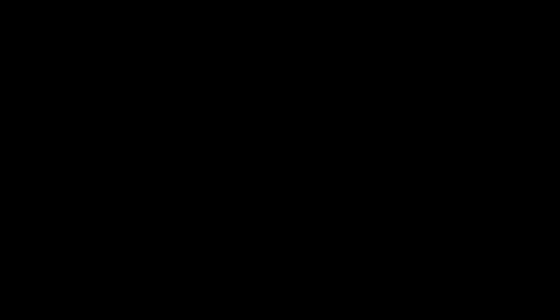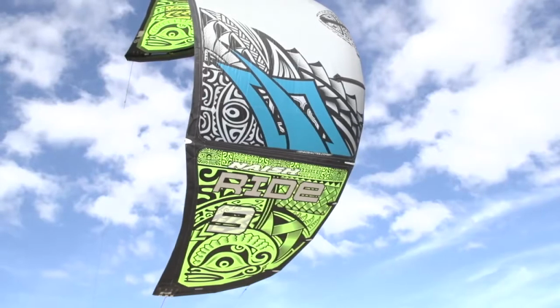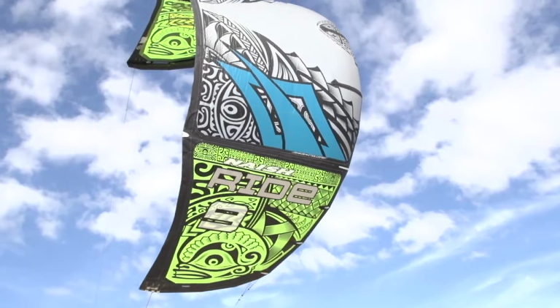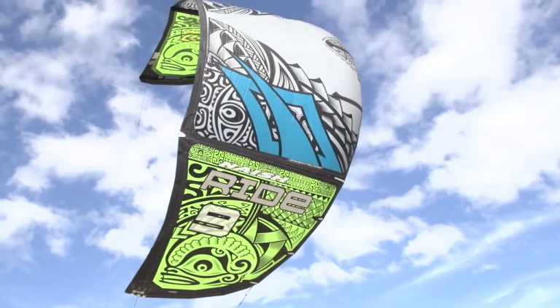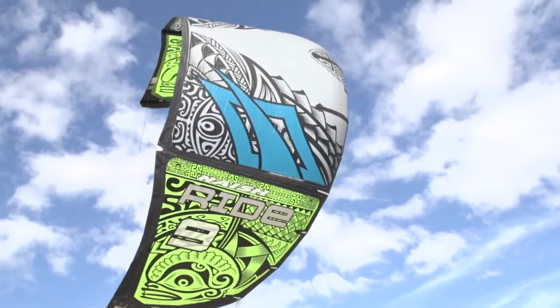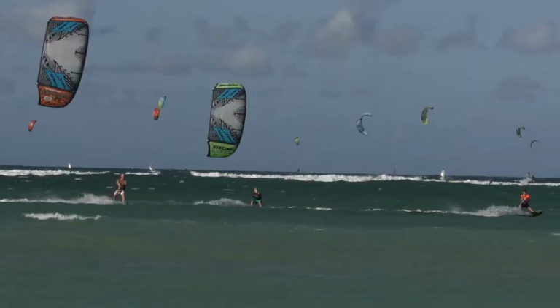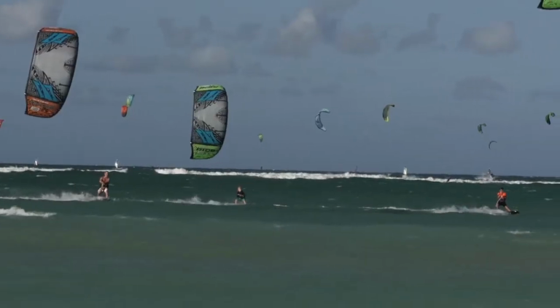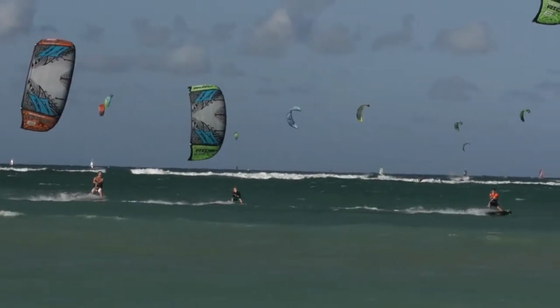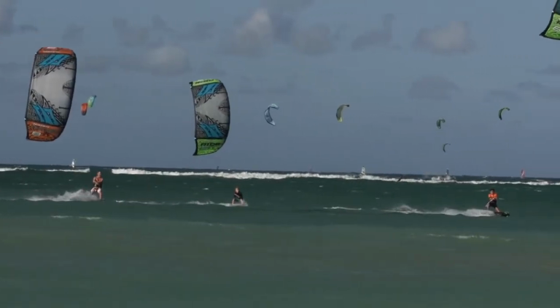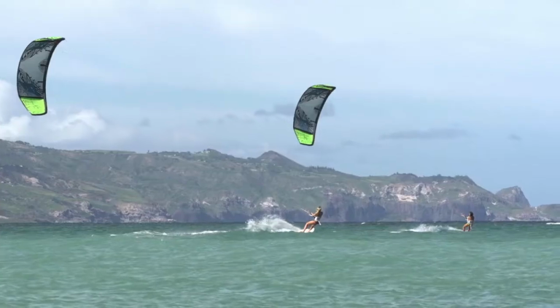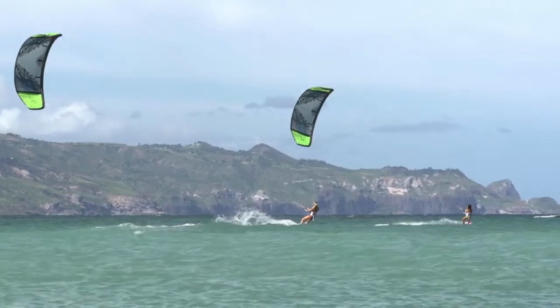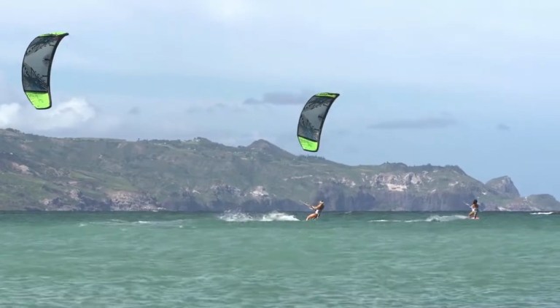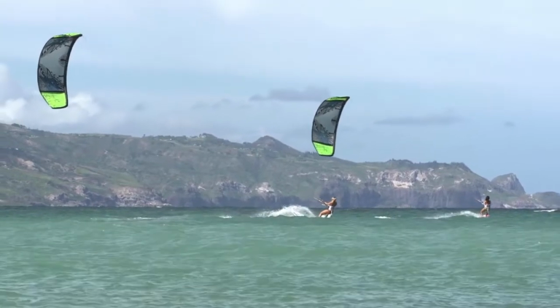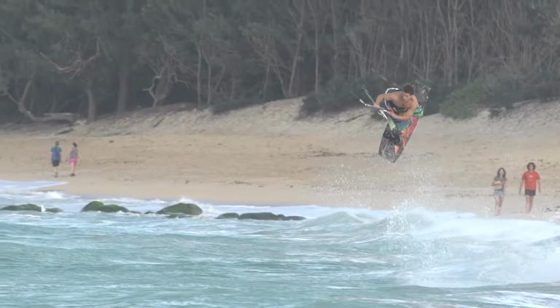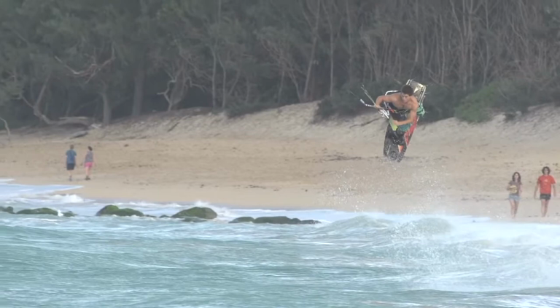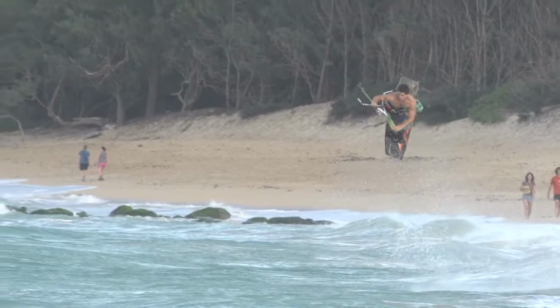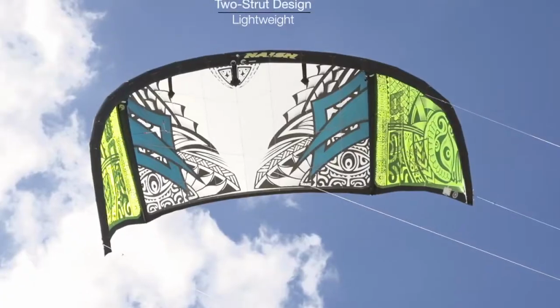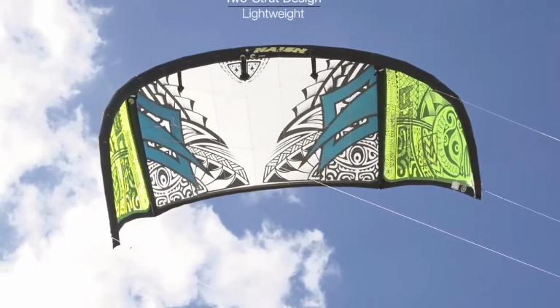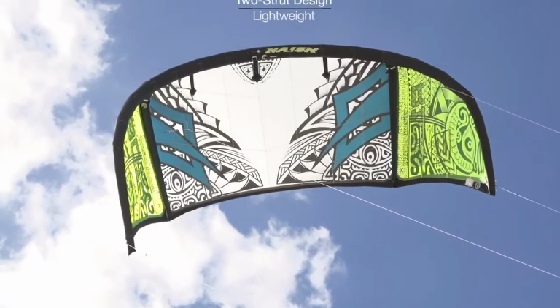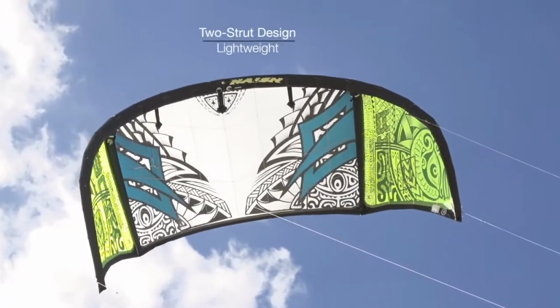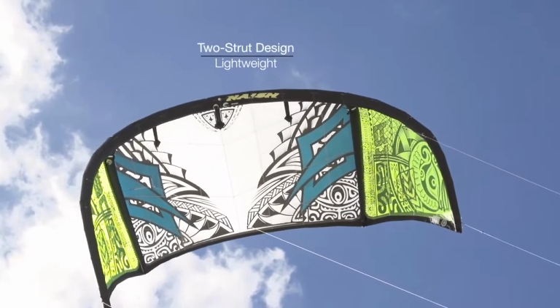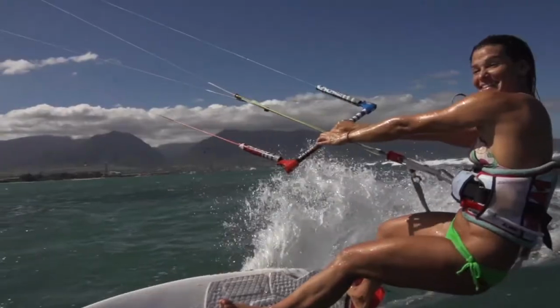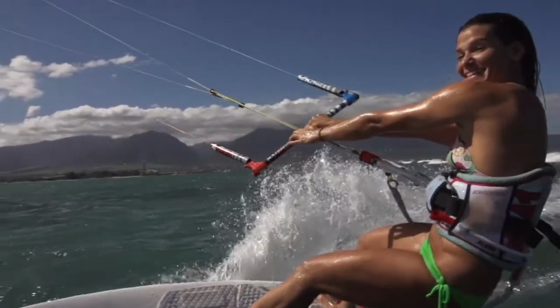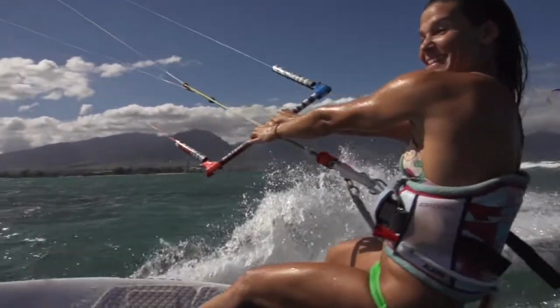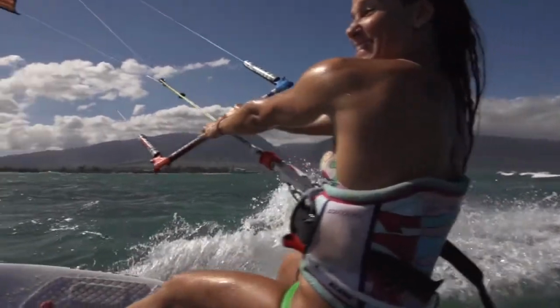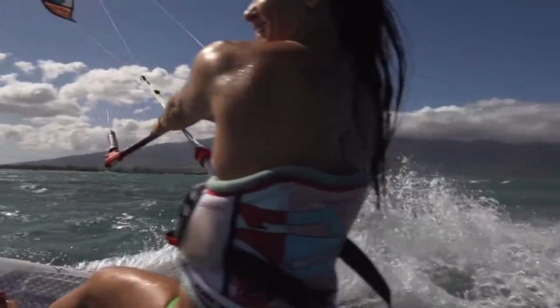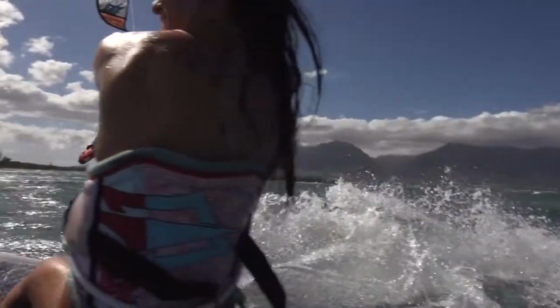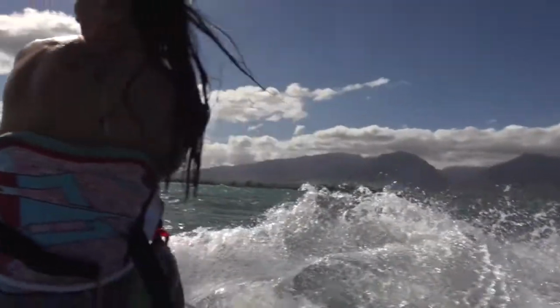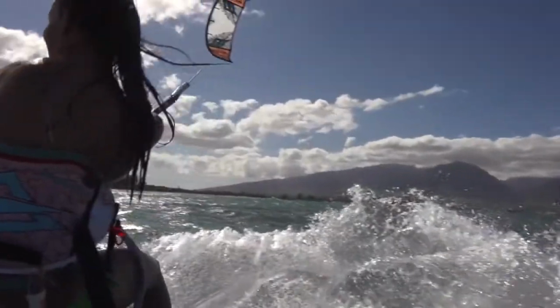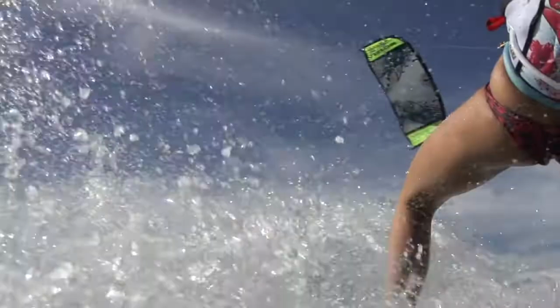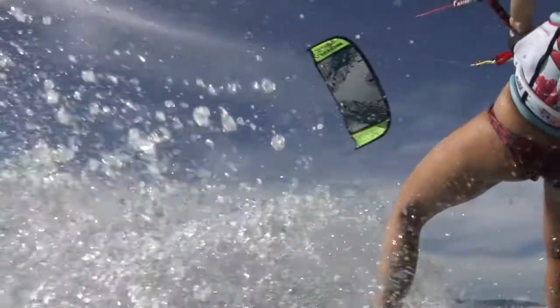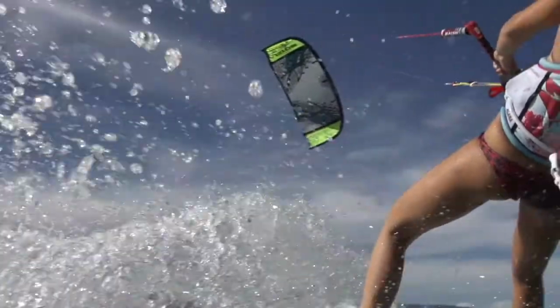The Ride is an all-around freeride kite targeting everyday kiteboarders that want to throw pretty much any kind of riding at it. It's a two-strut design, which is a great benefit because it provides a kite that is lighter in the air, so it flies better and delivers superior low-end performance.